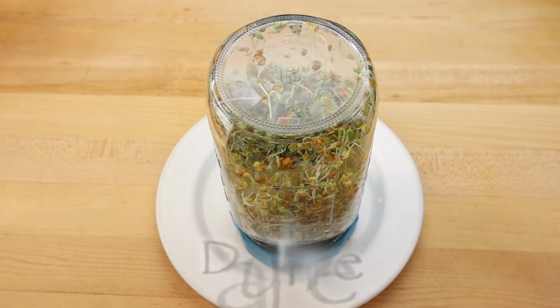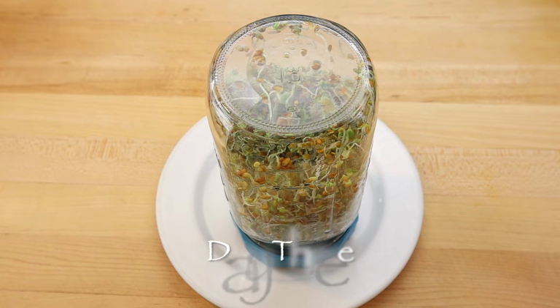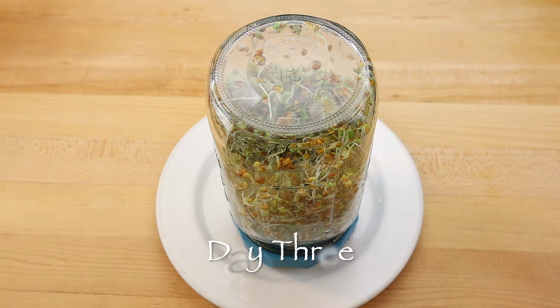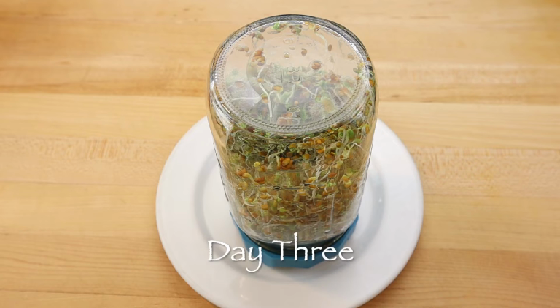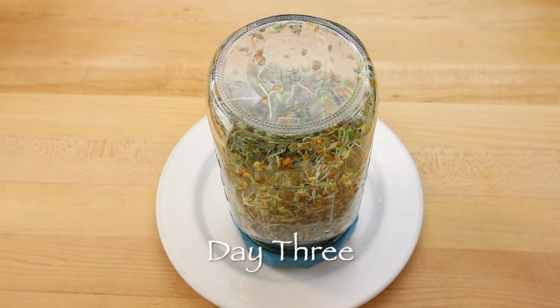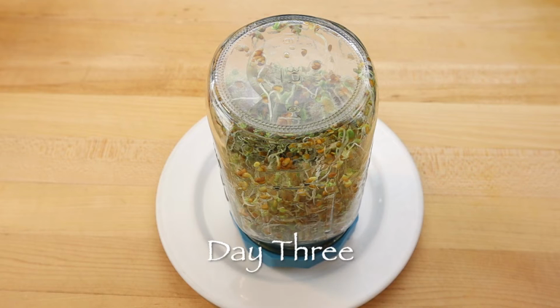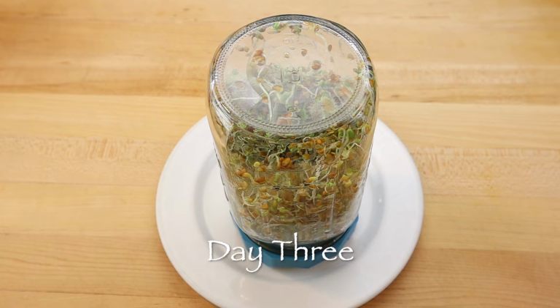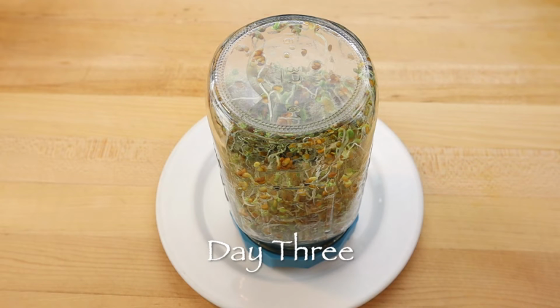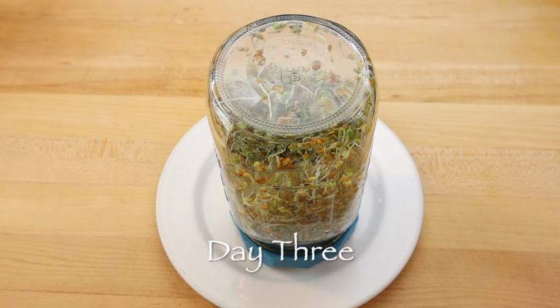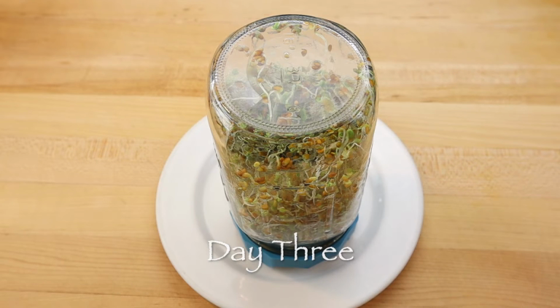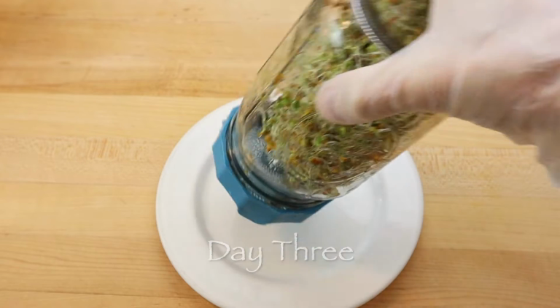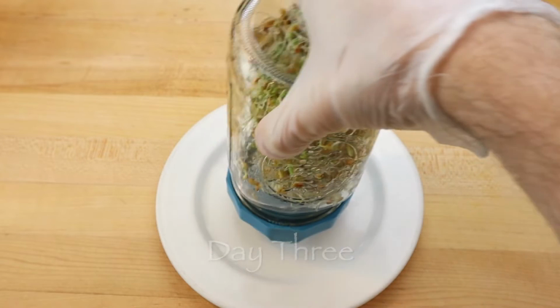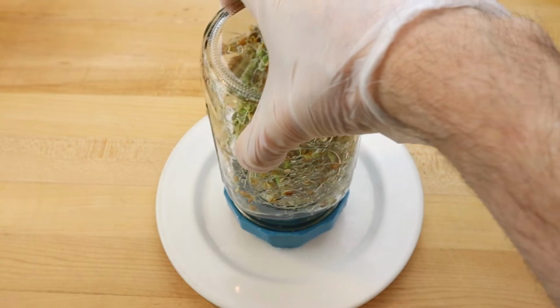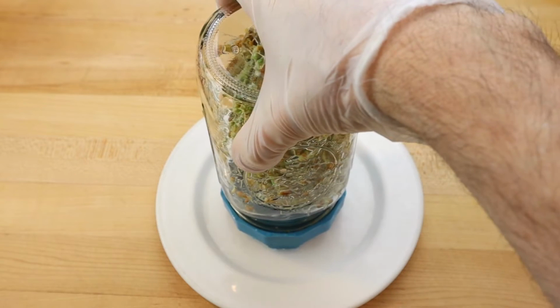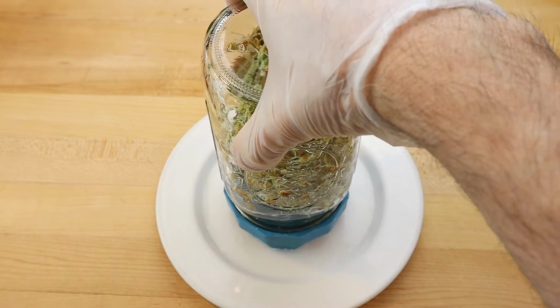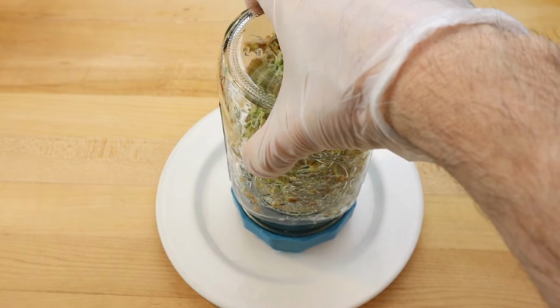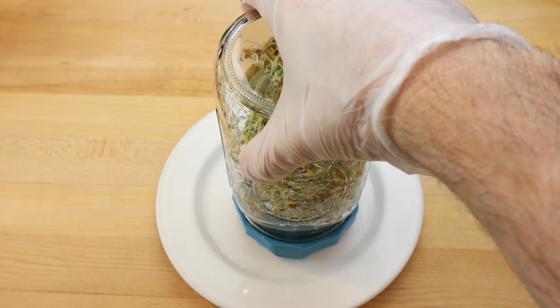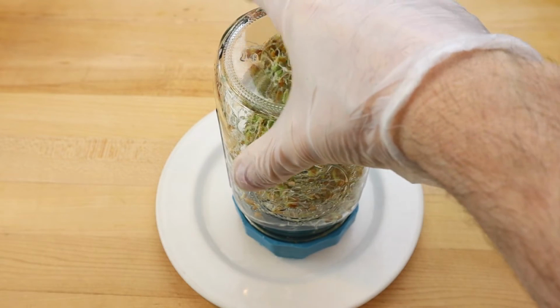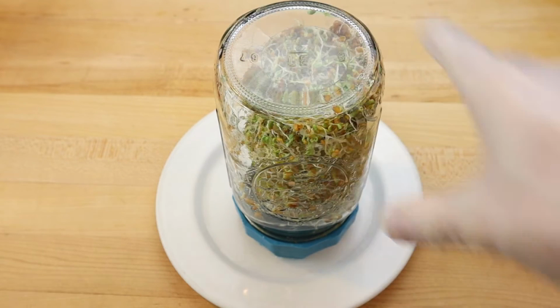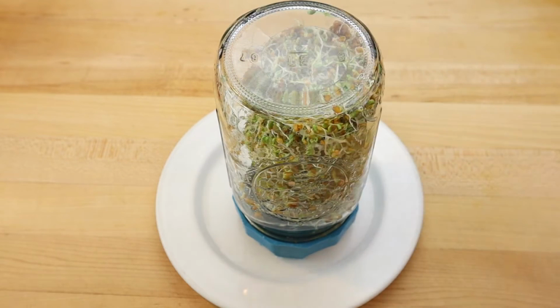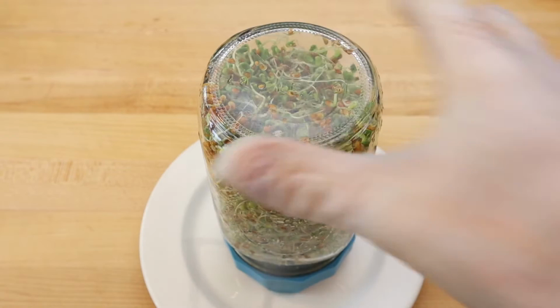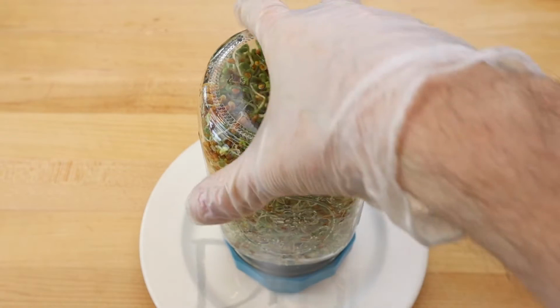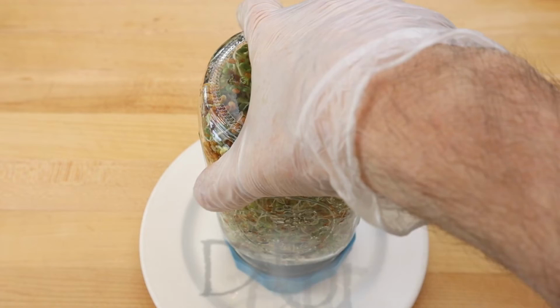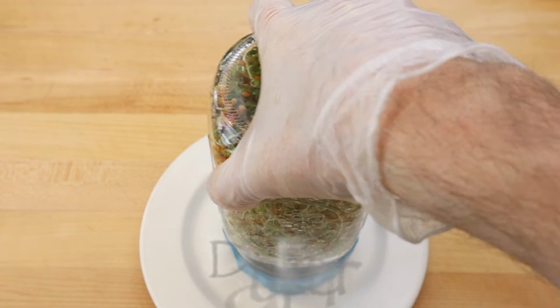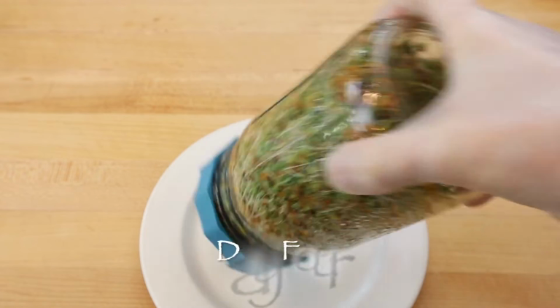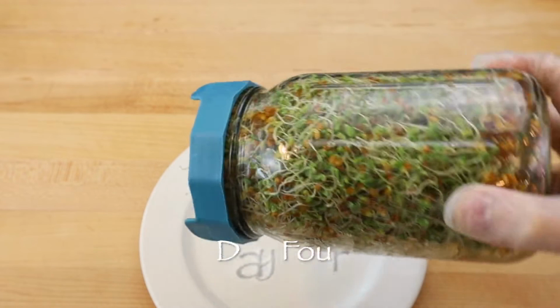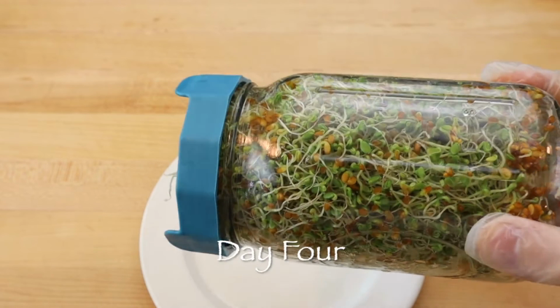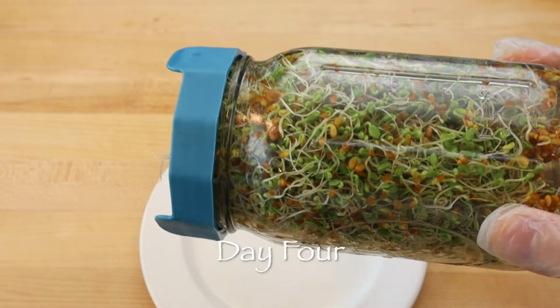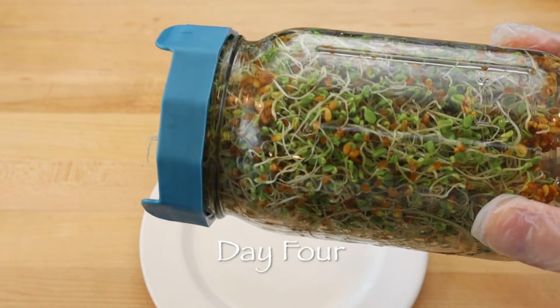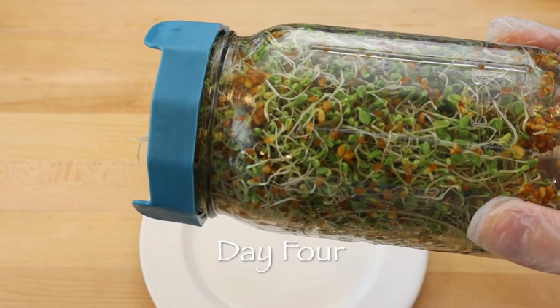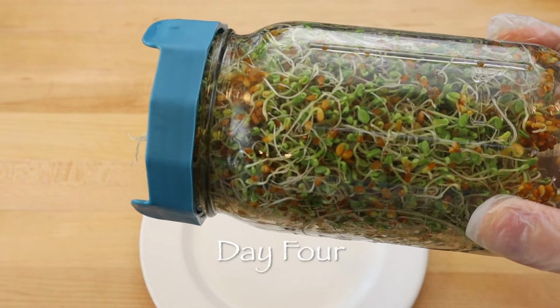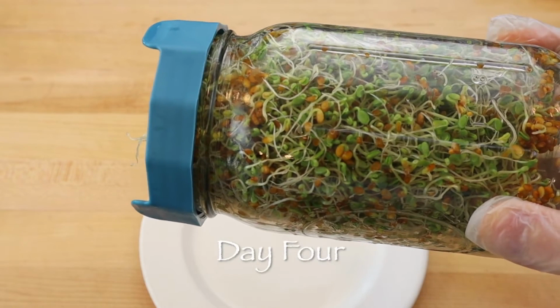Each day the seeds will grow, and after four days the batch should have almost filled the jar and the sprouts will have a clean smell and fresh taste.